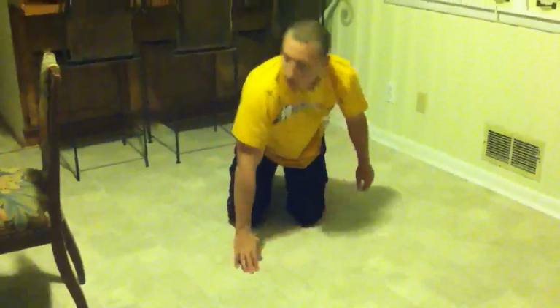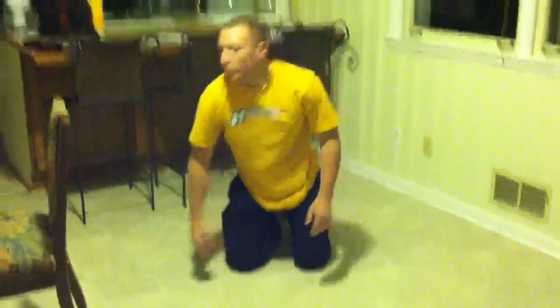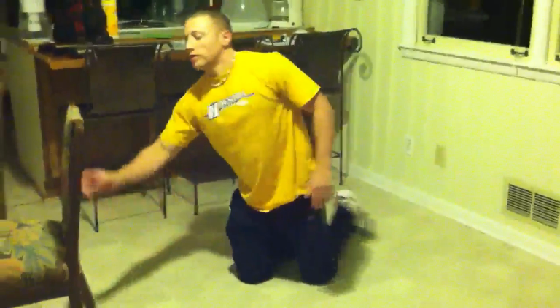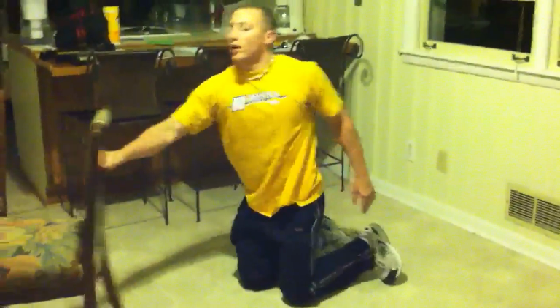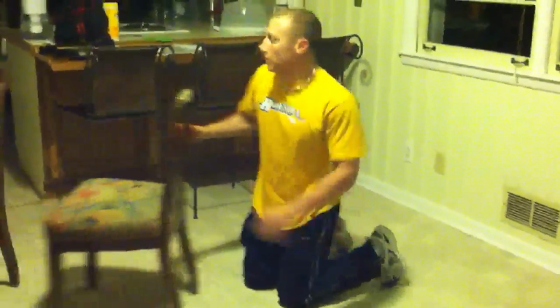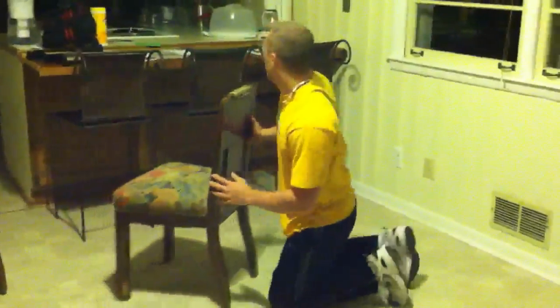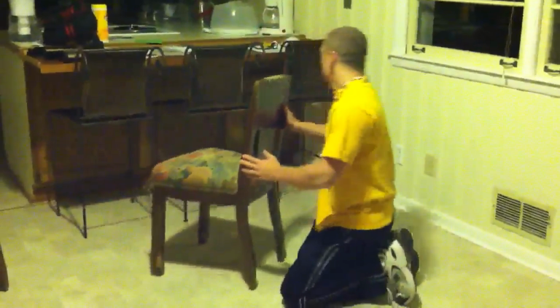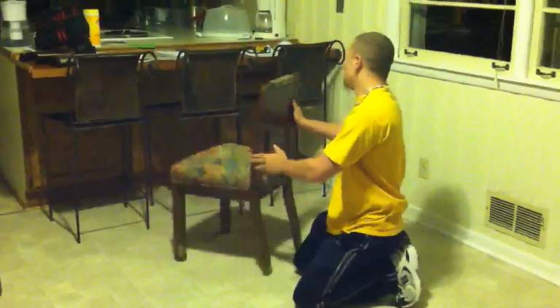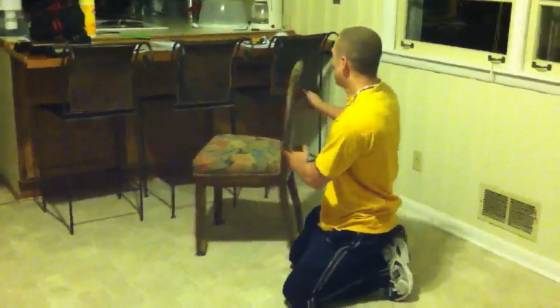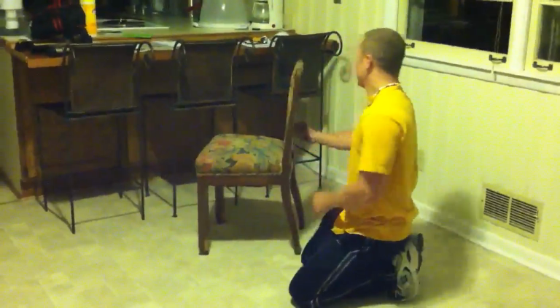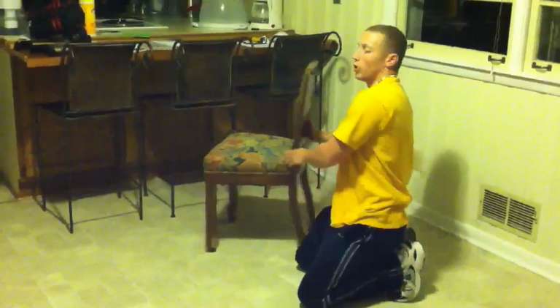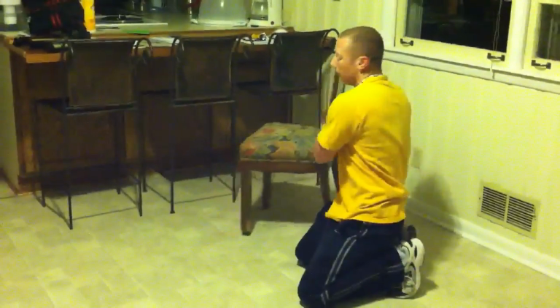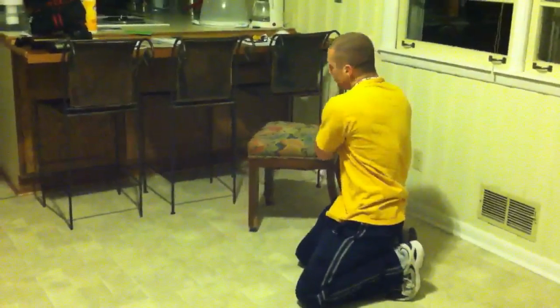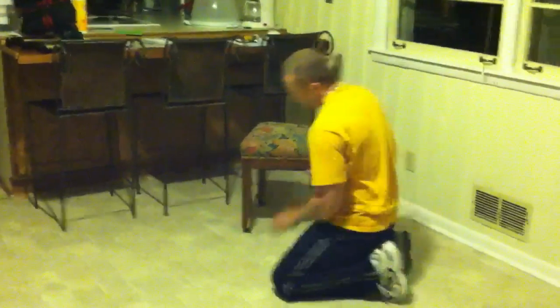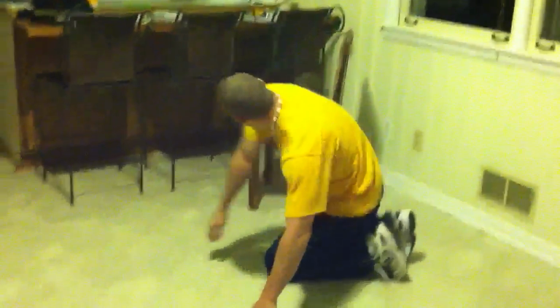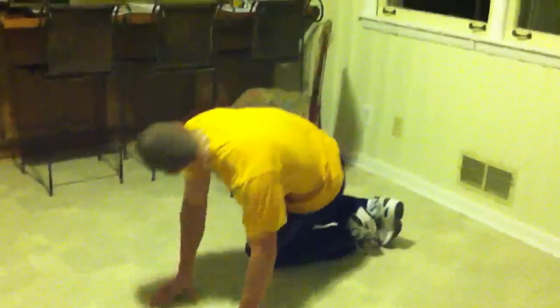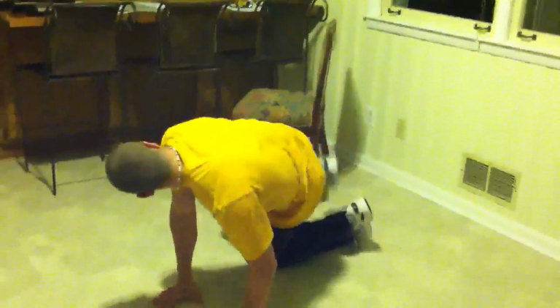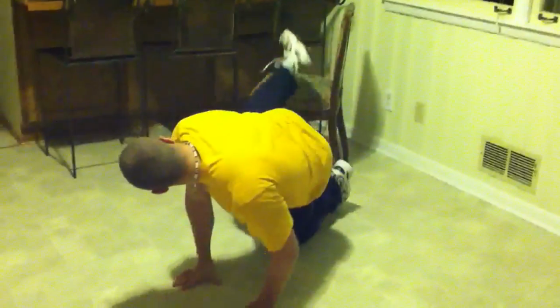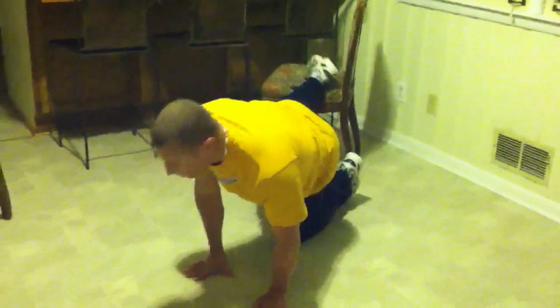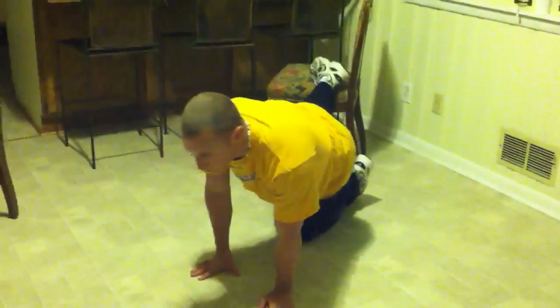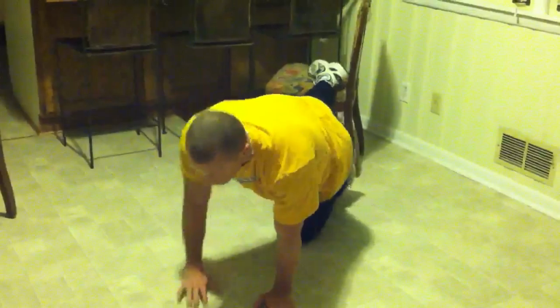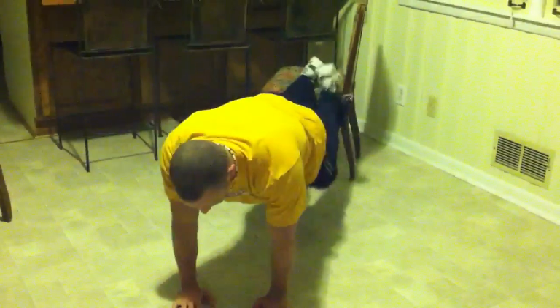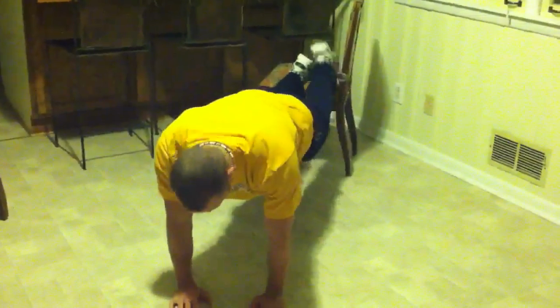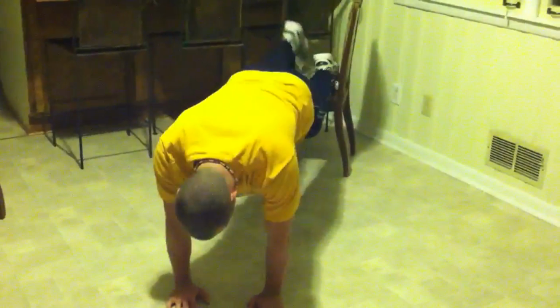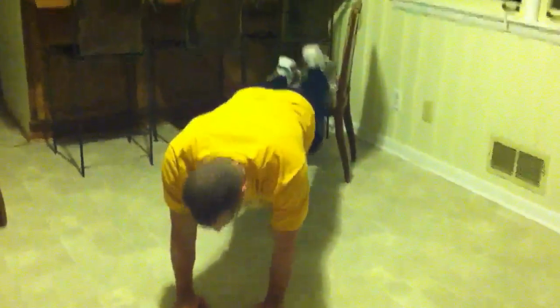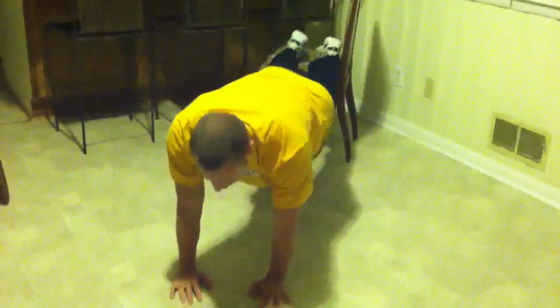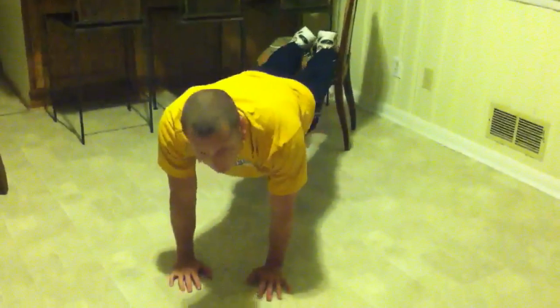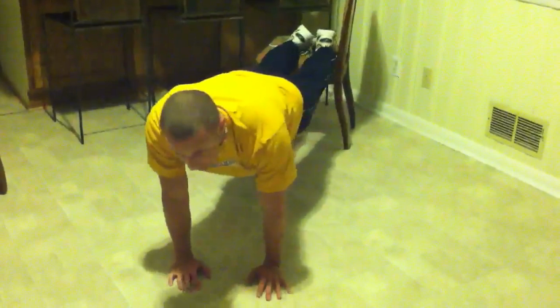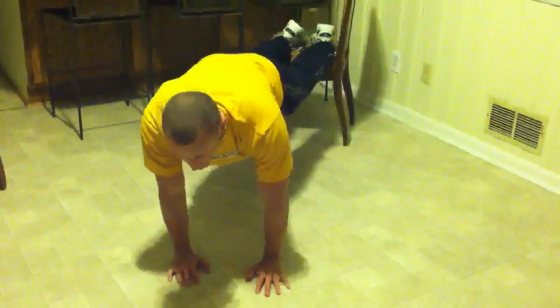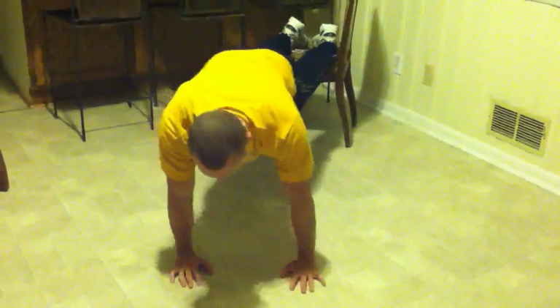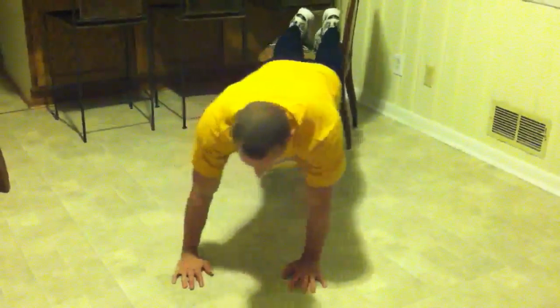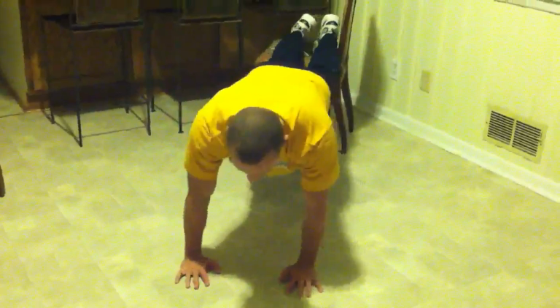I'll show you one last exercise. You're going to work your upper pecs with a decline push up. Put your feet up on a chair, bench, or stool — whatever you've got.